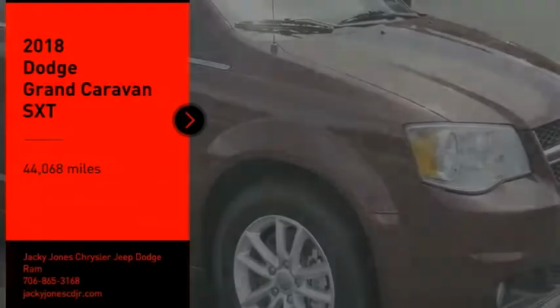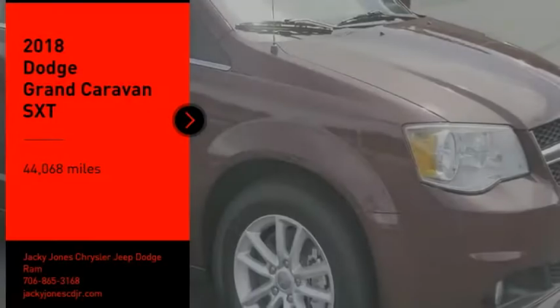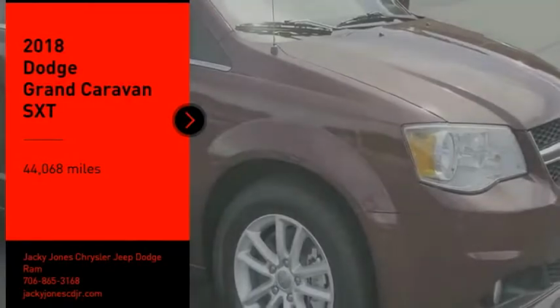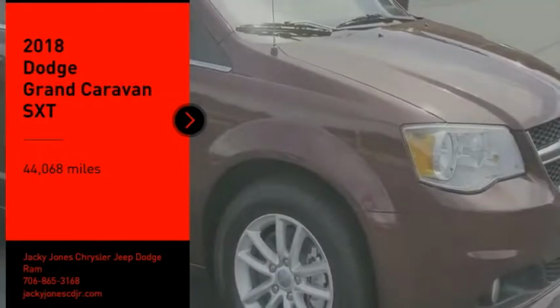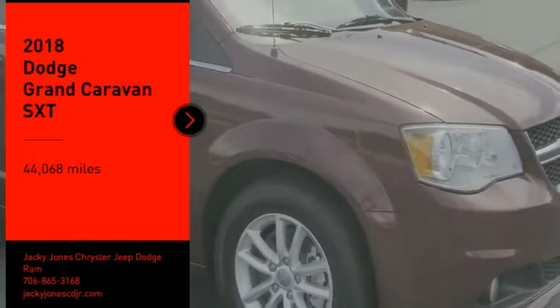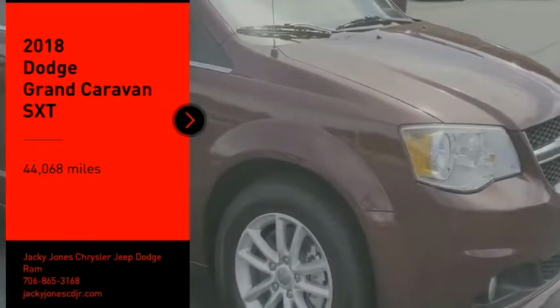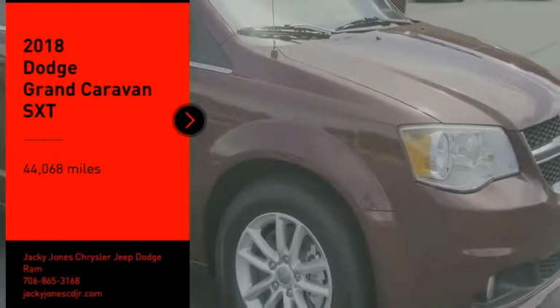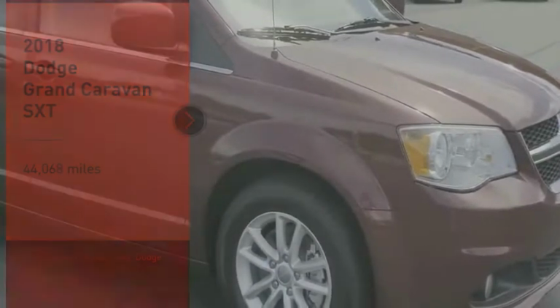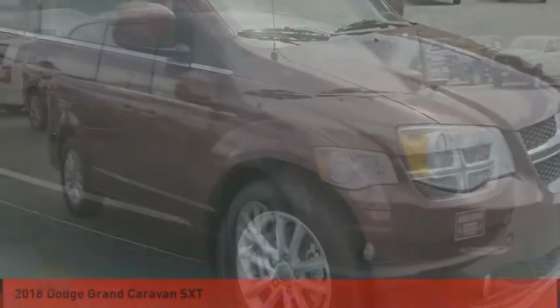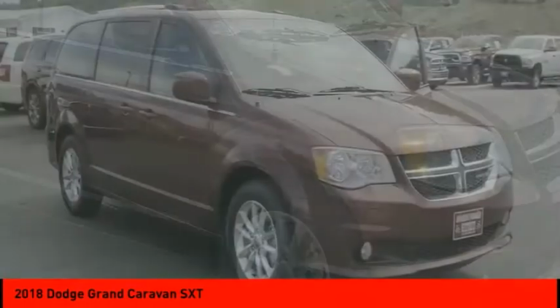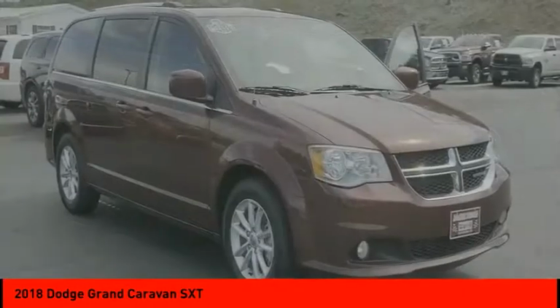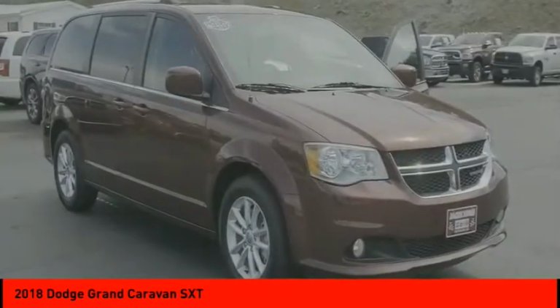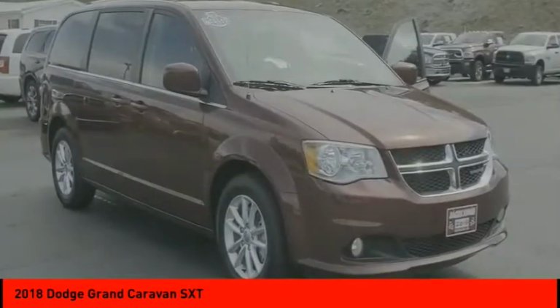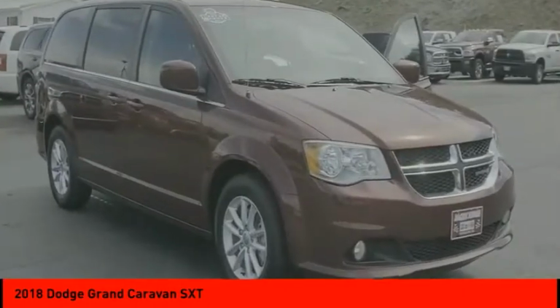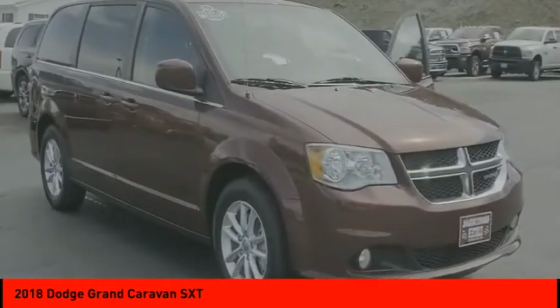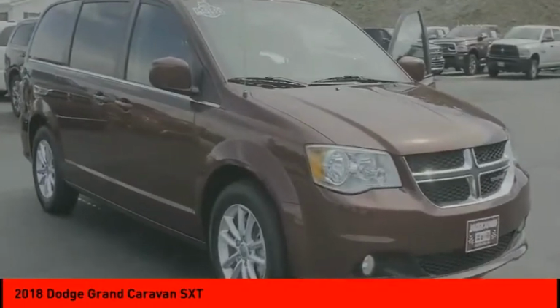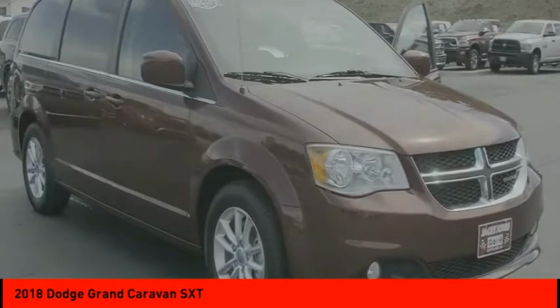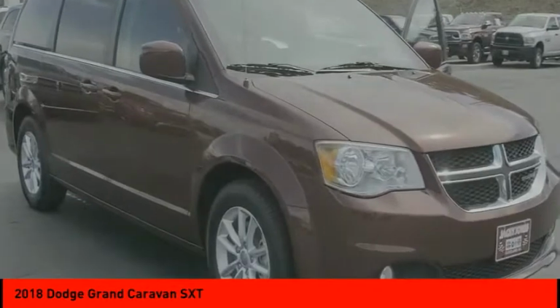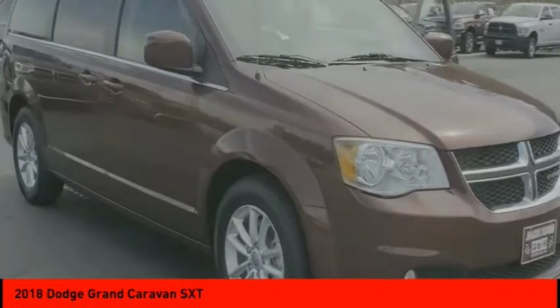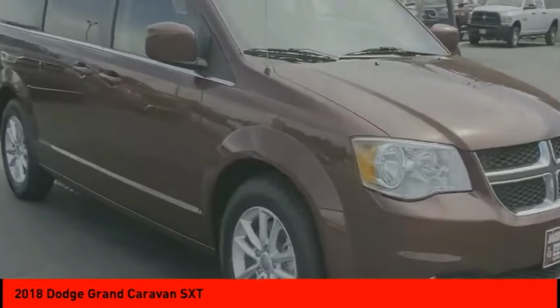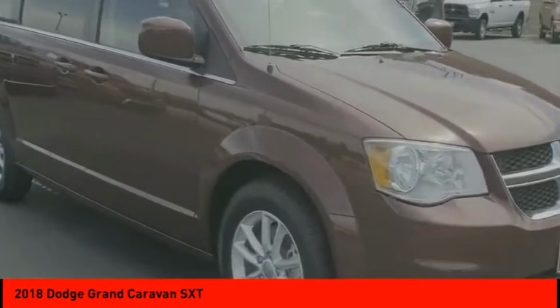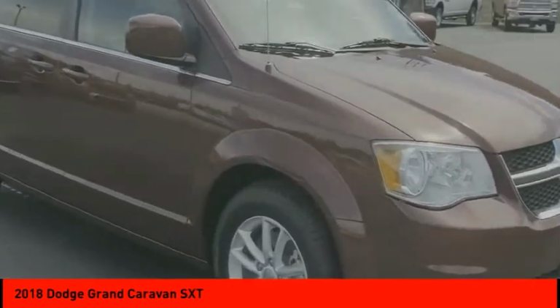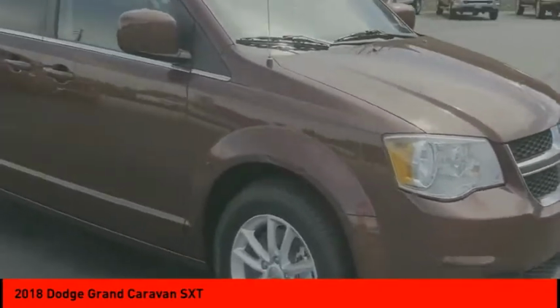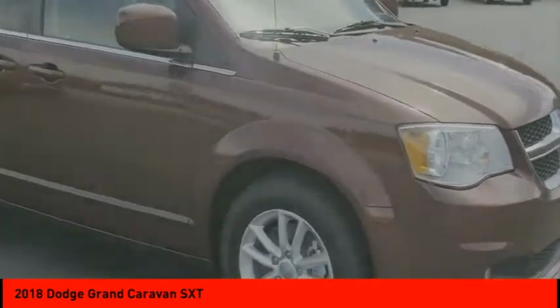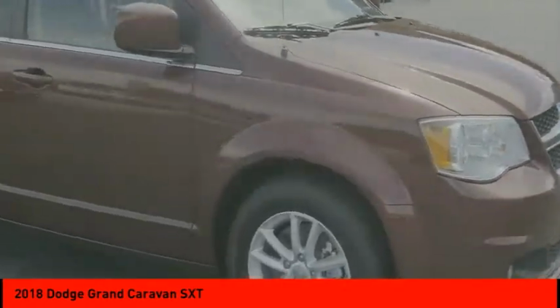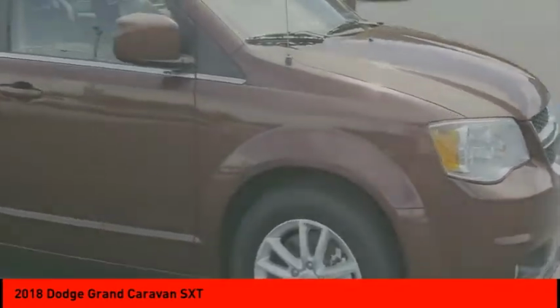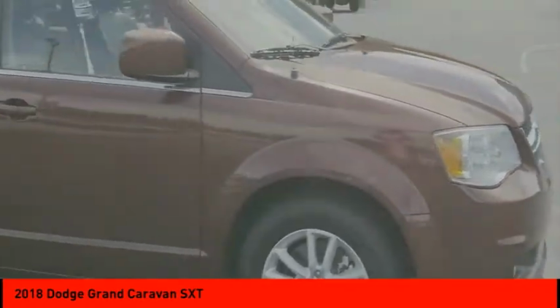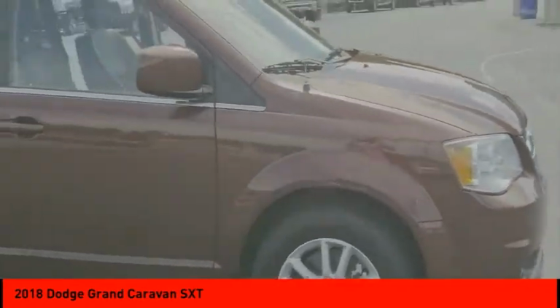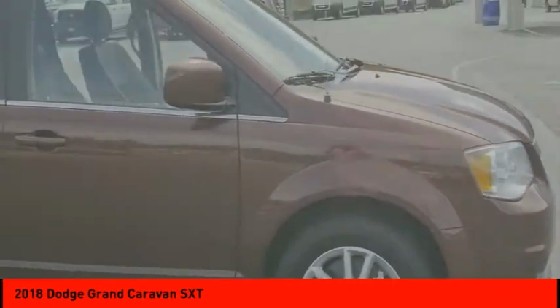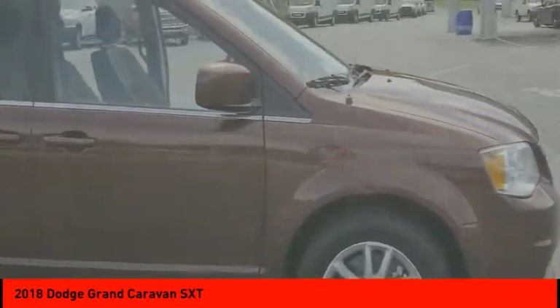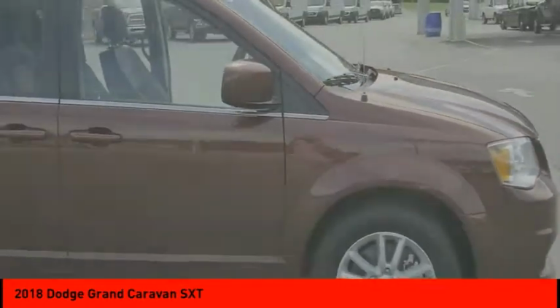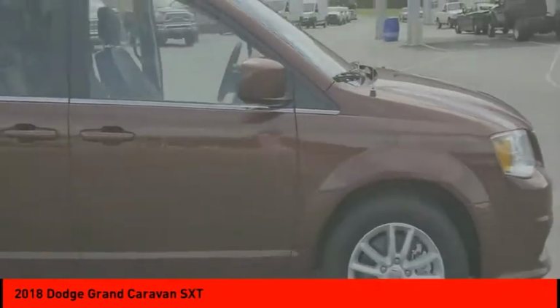Make a great choice today with the 2018 Grand Caravan. The Dodge Grand Caravan received the government's highest front and side crash rating of five stars.